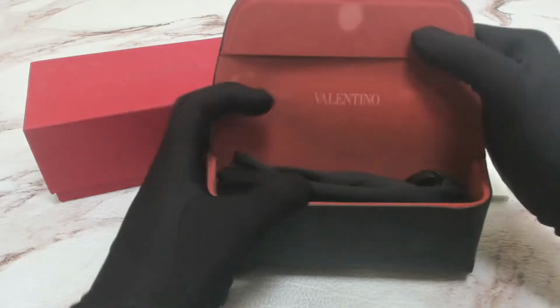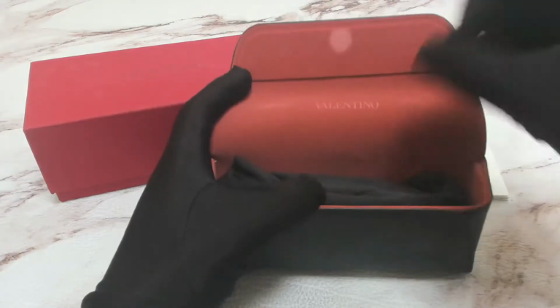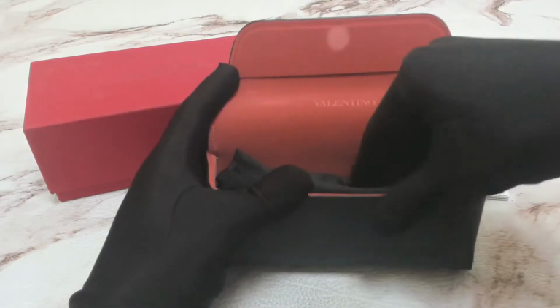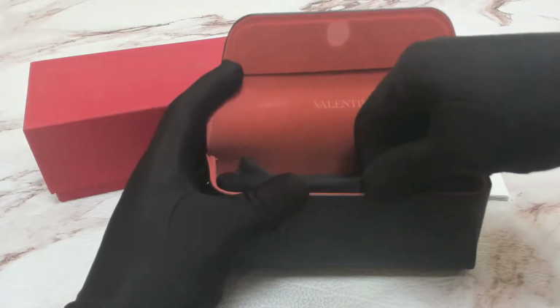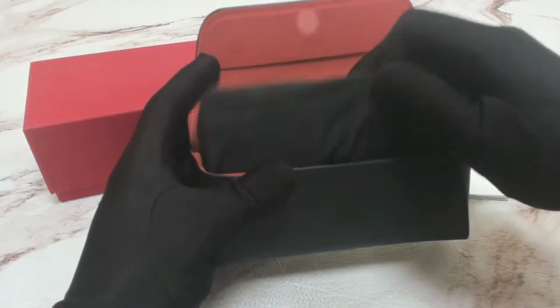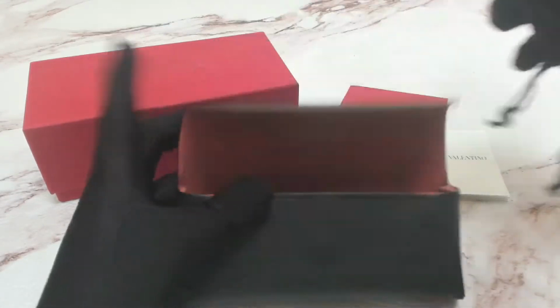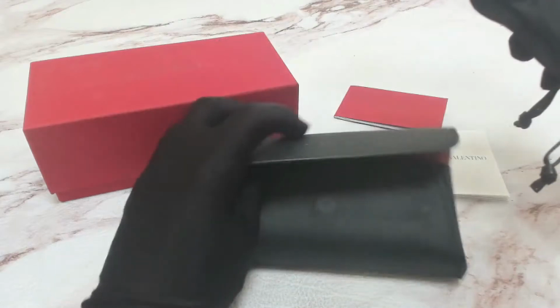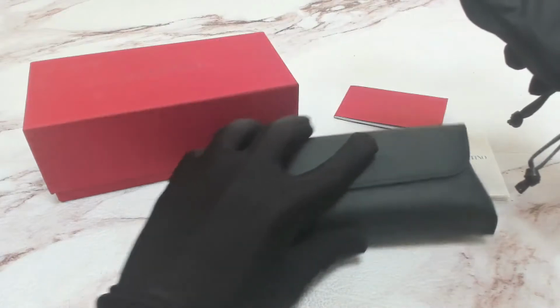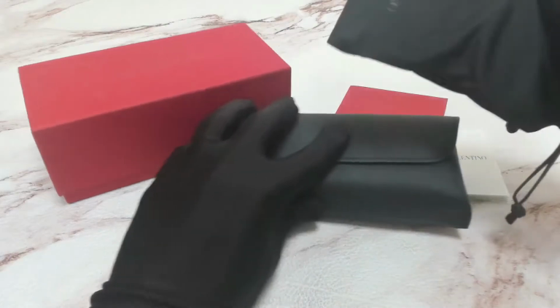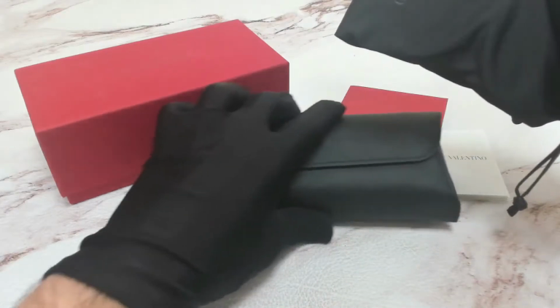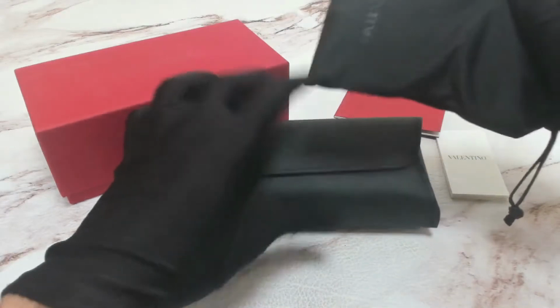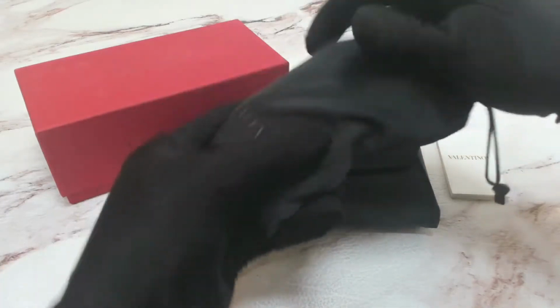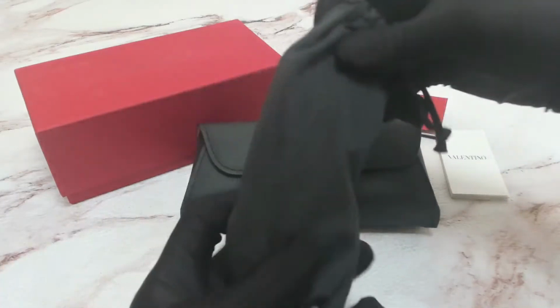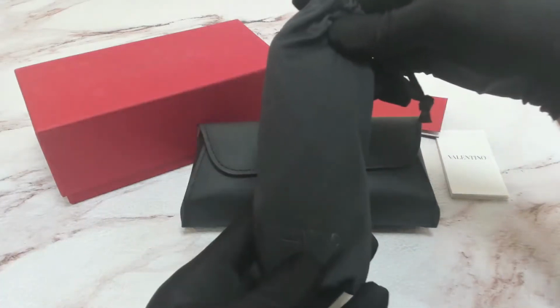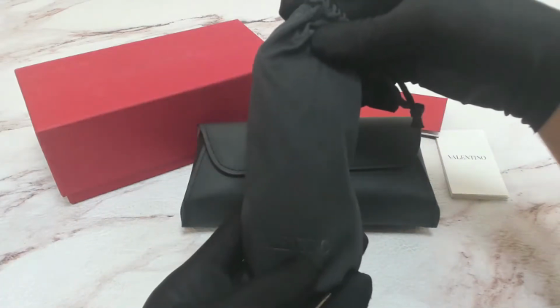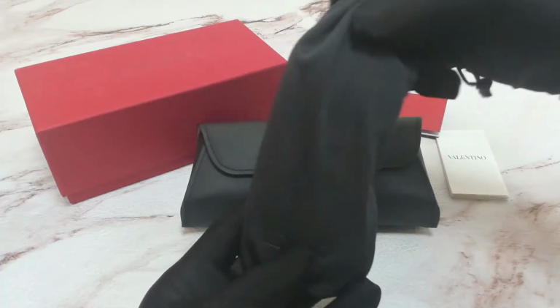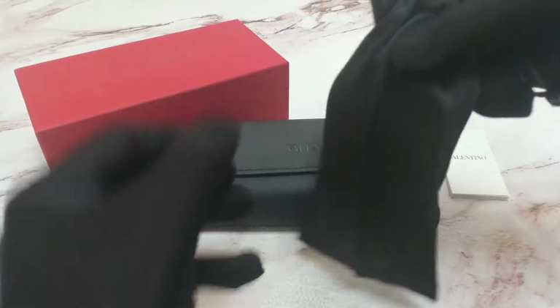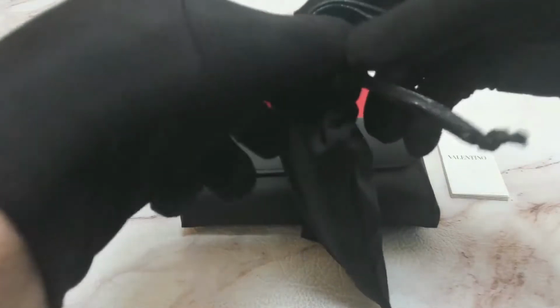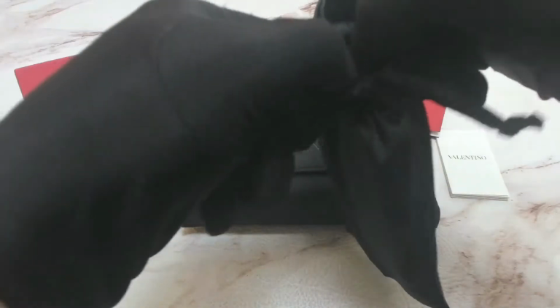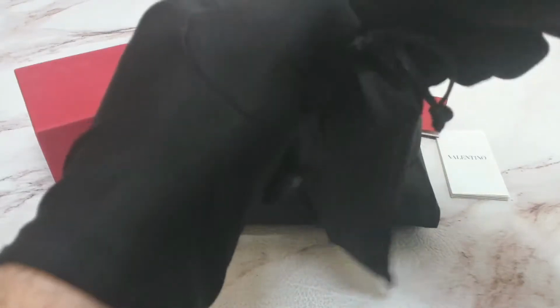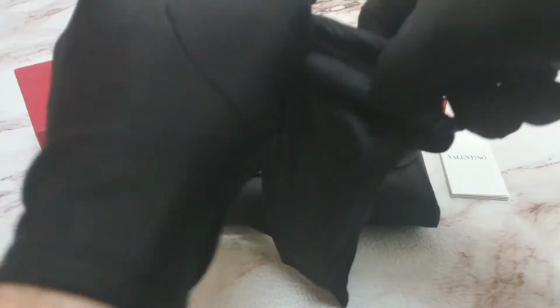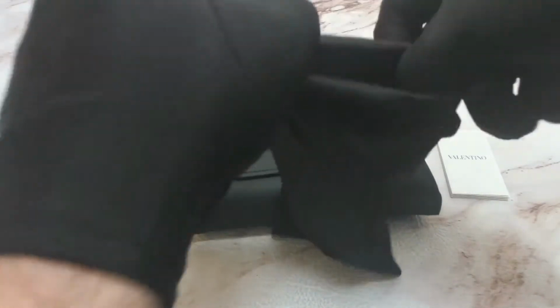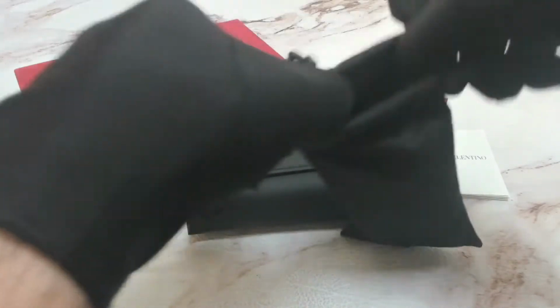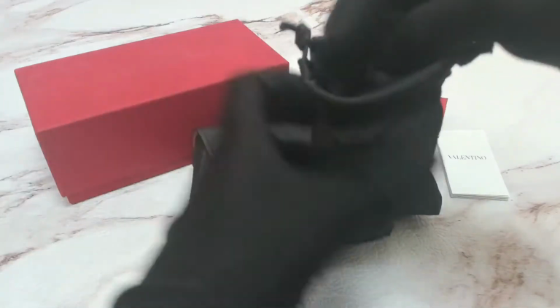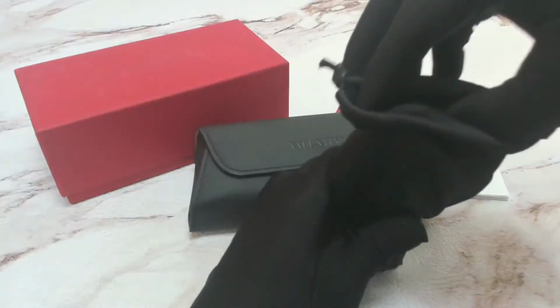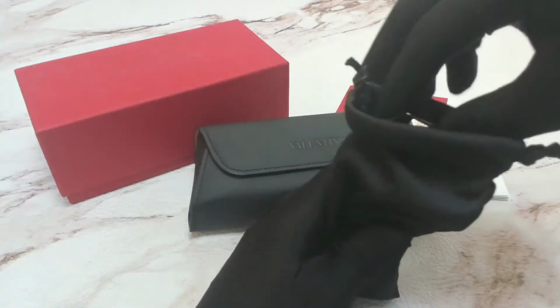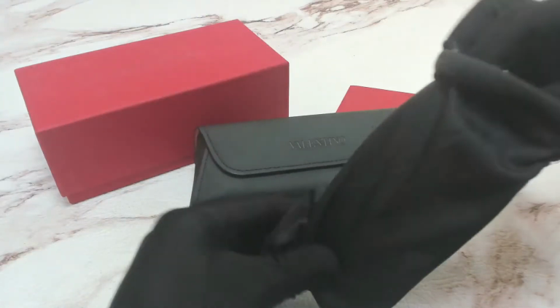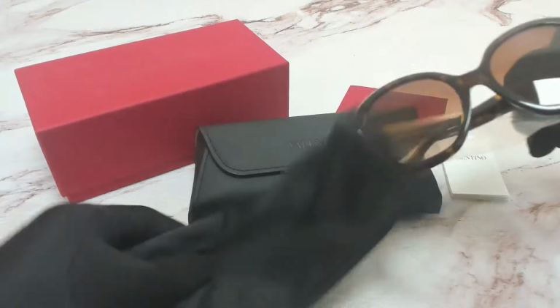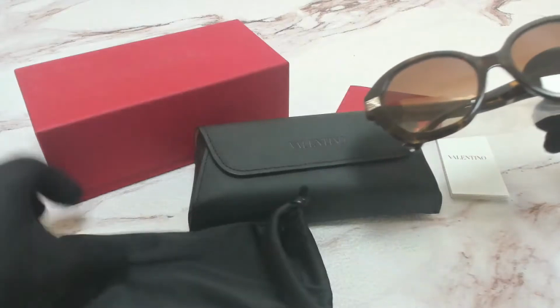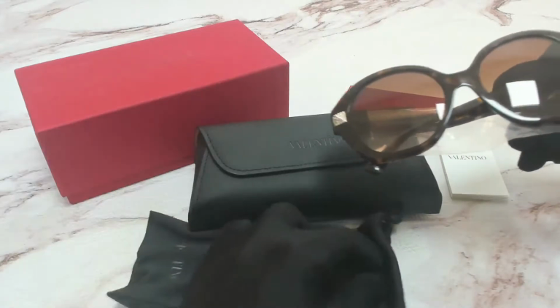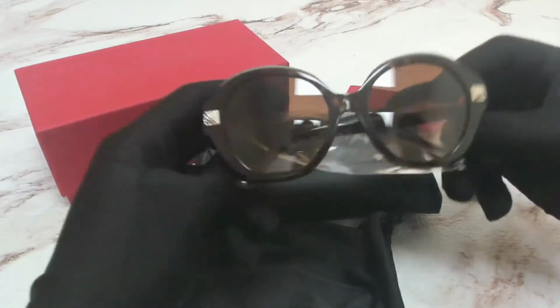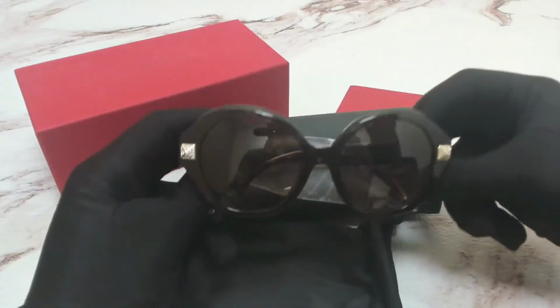Inside the case is a Valentino dust bag, and in the bag you have your Valentino sunglasses.